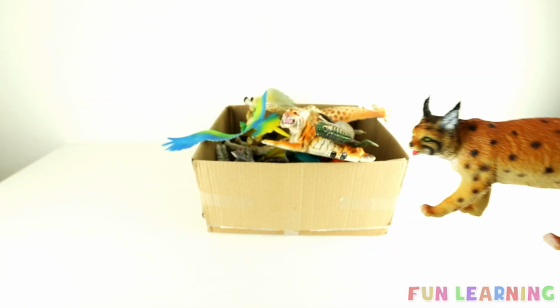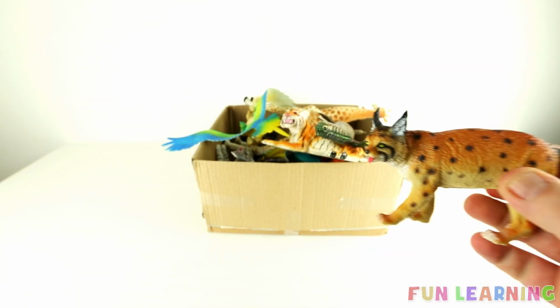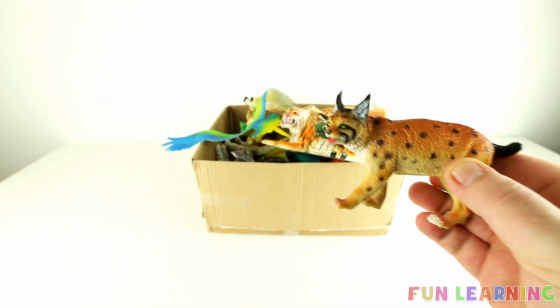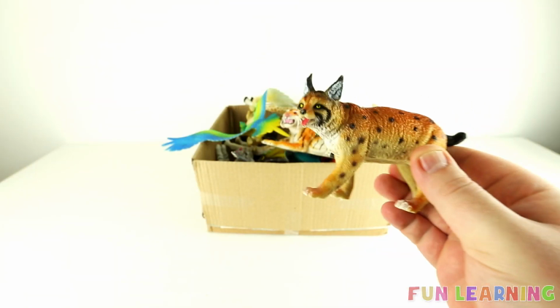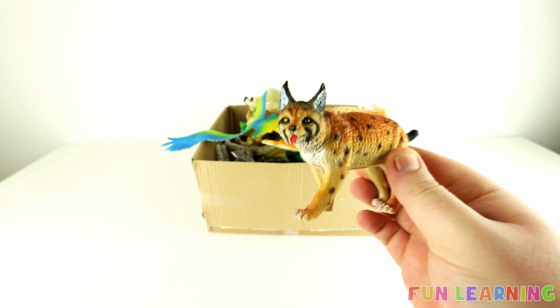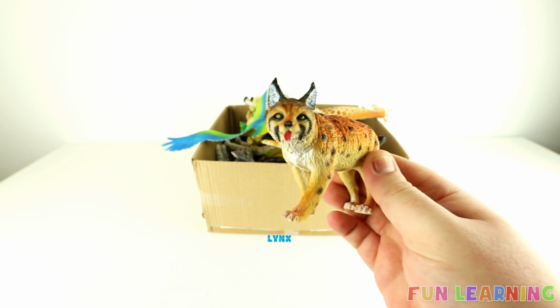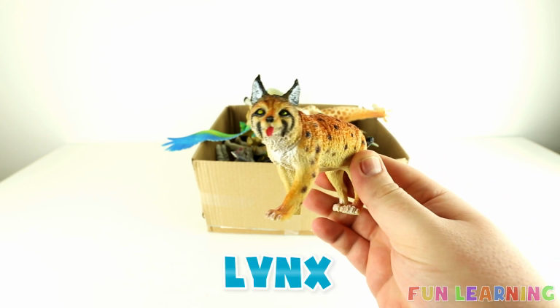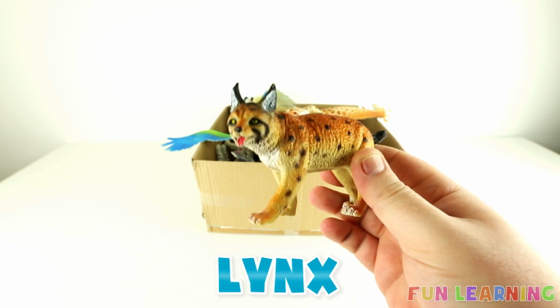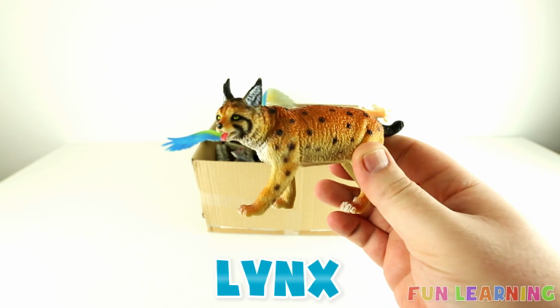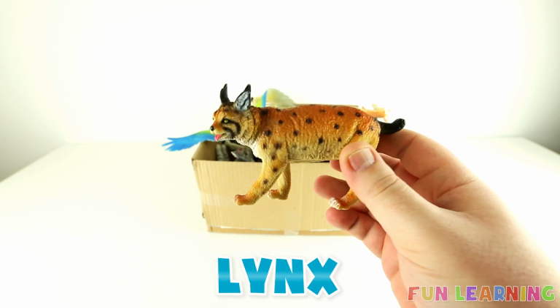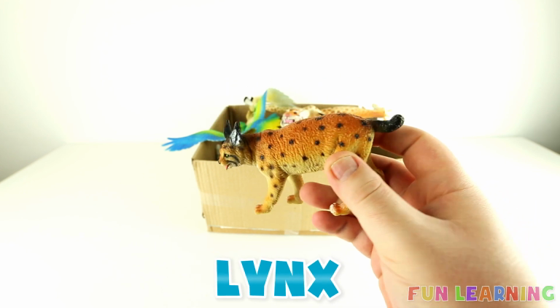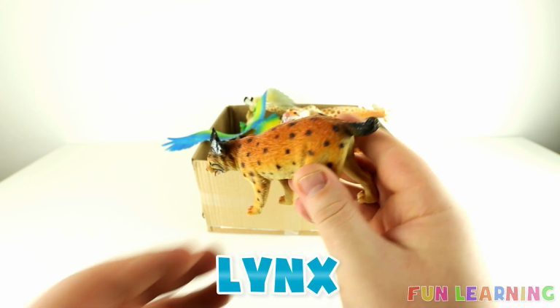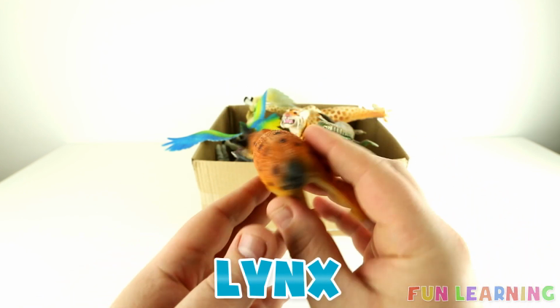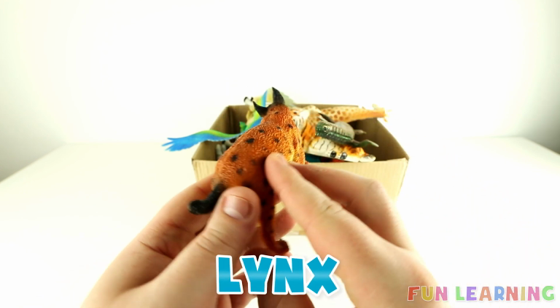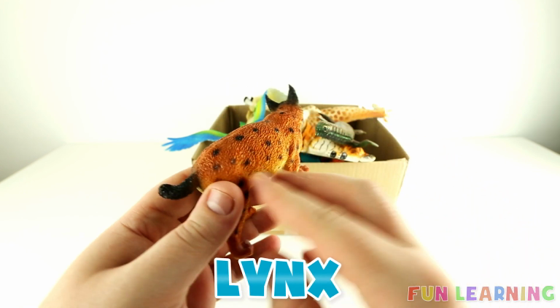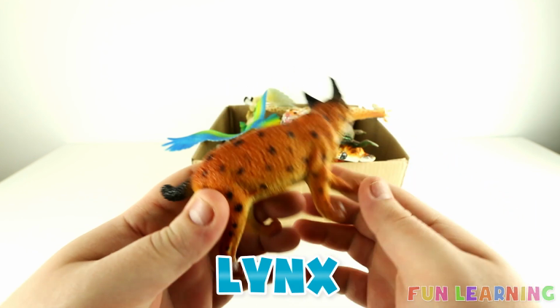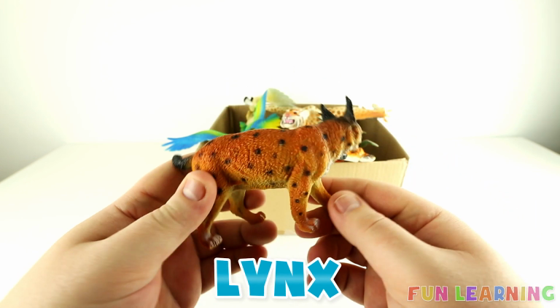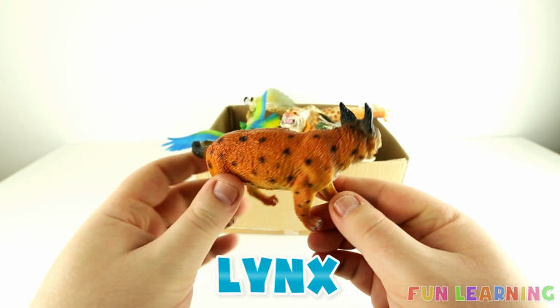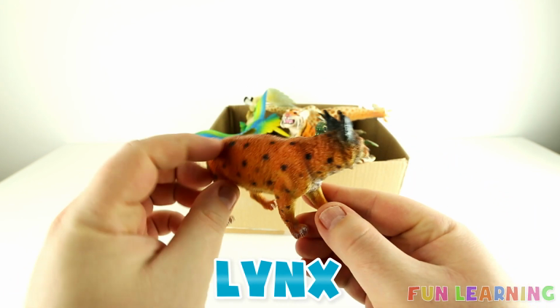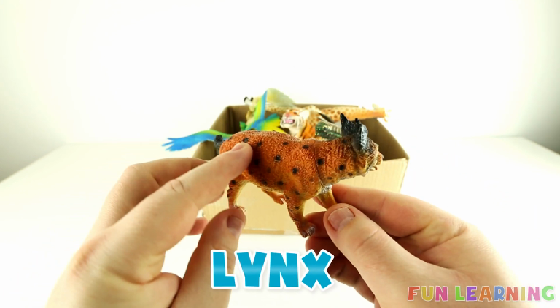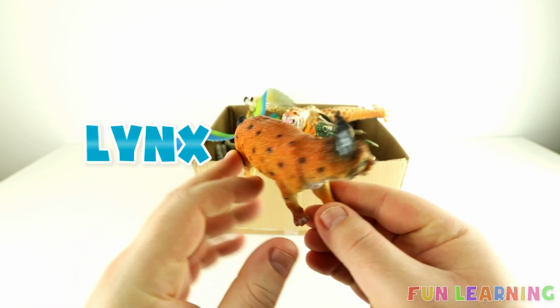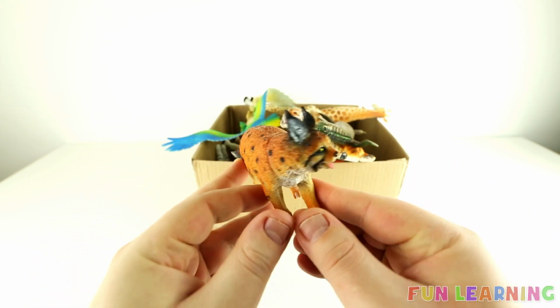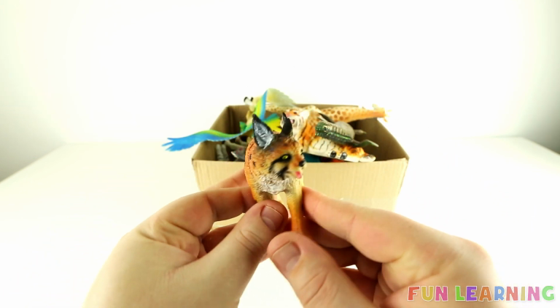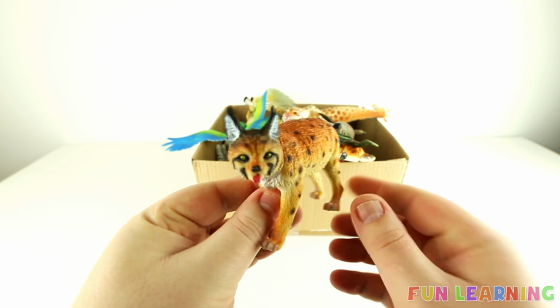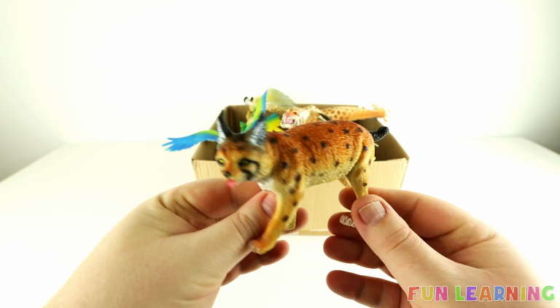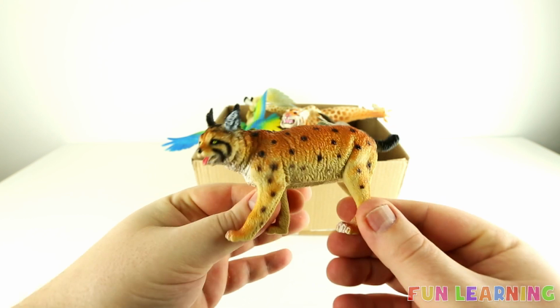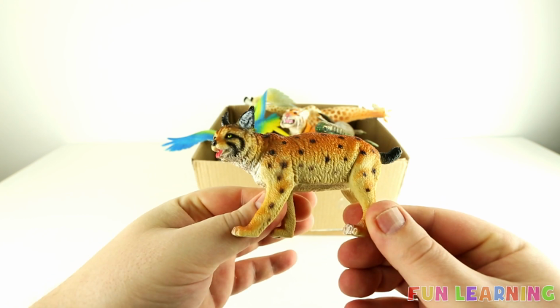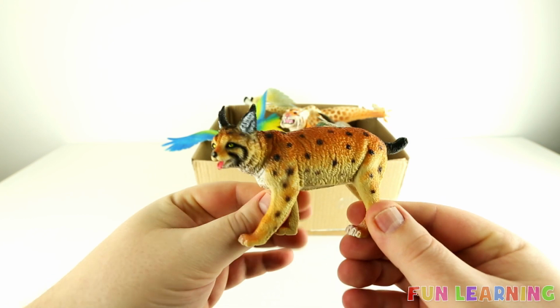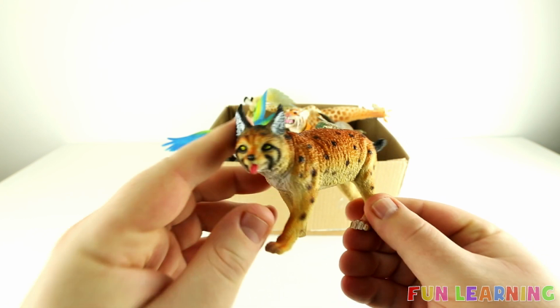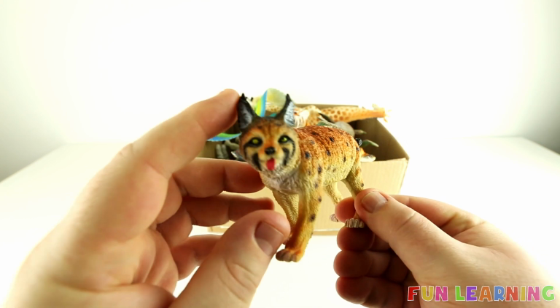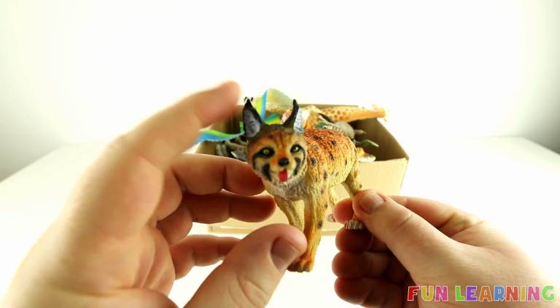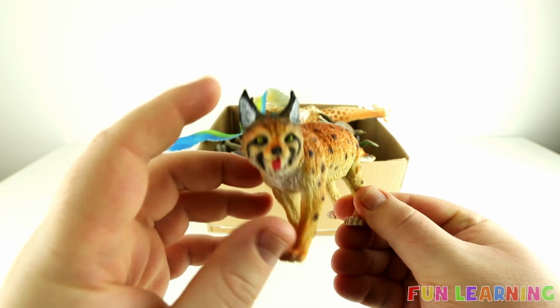This wild animal is a lynx. It has black spots on its body and pointed ears.